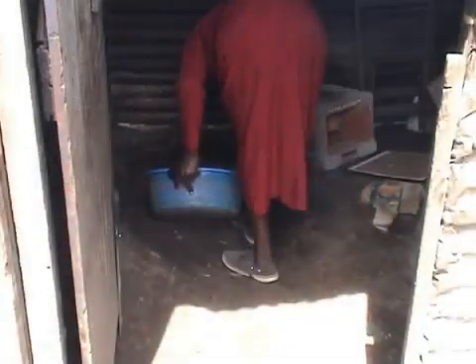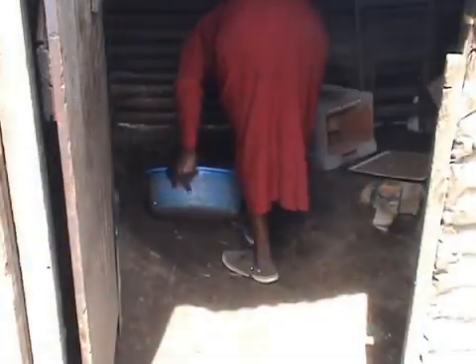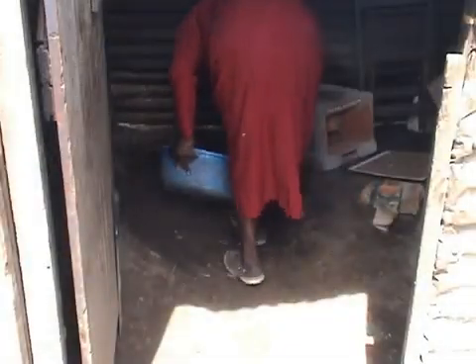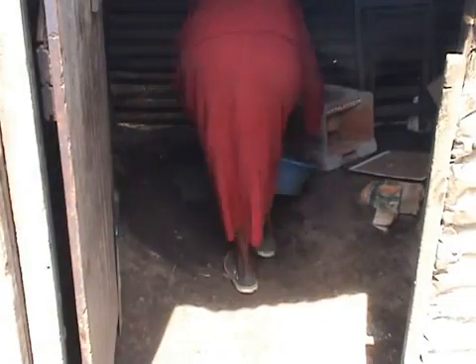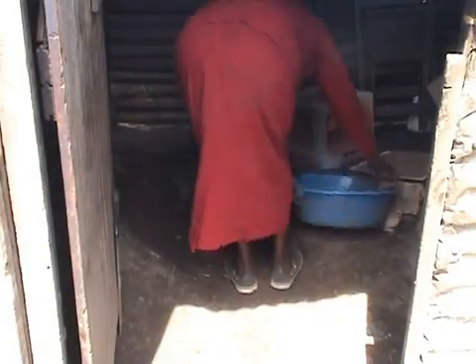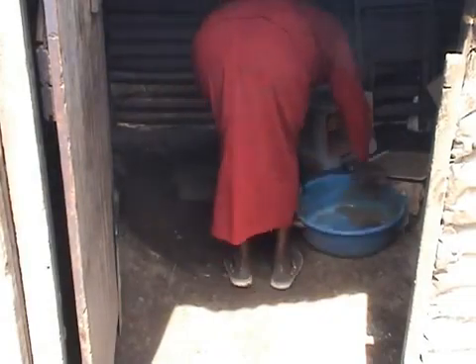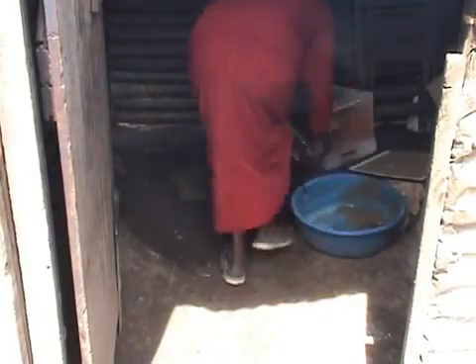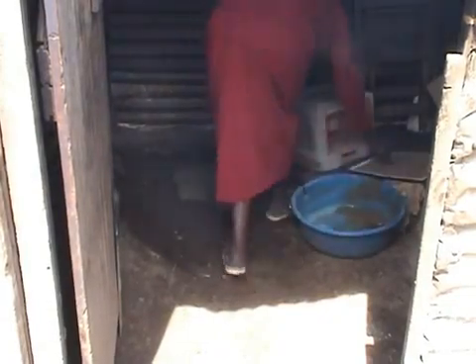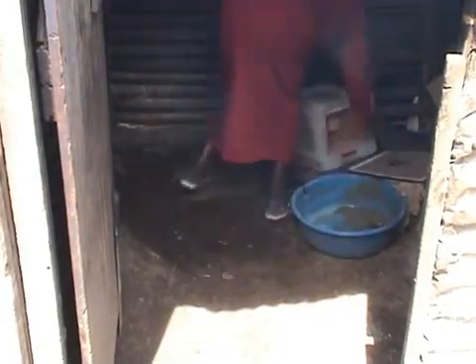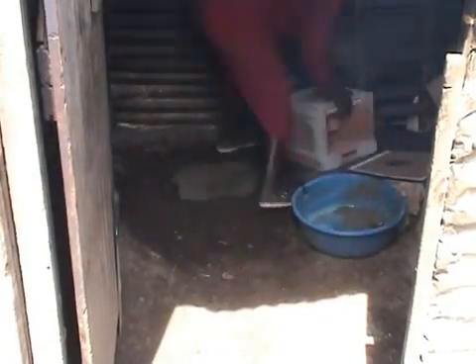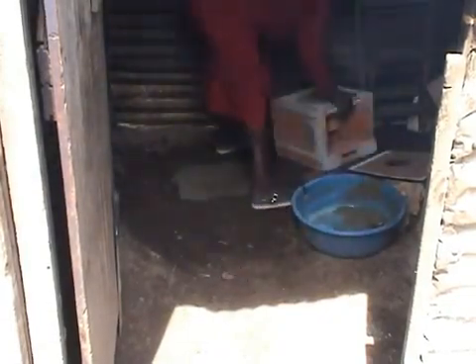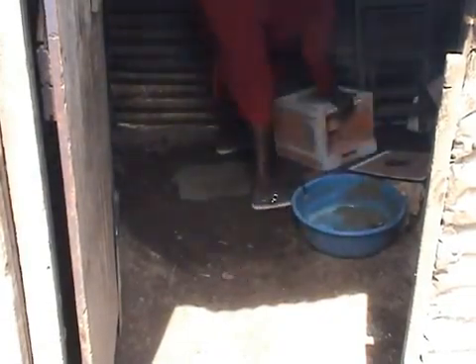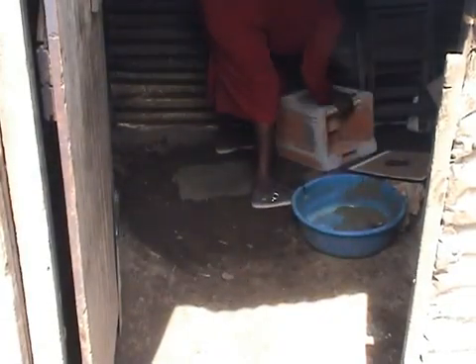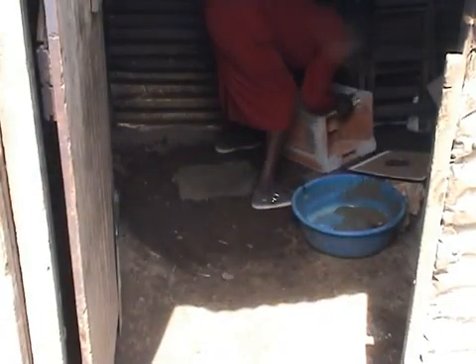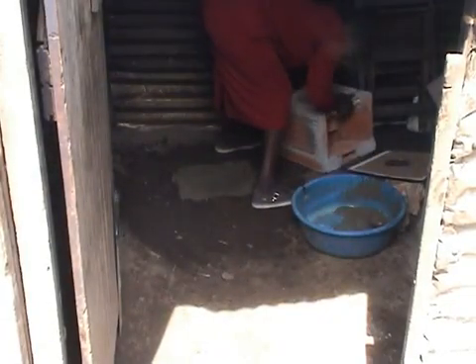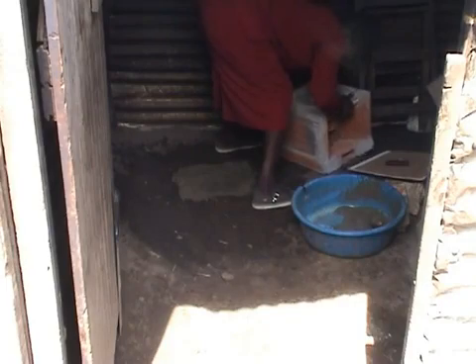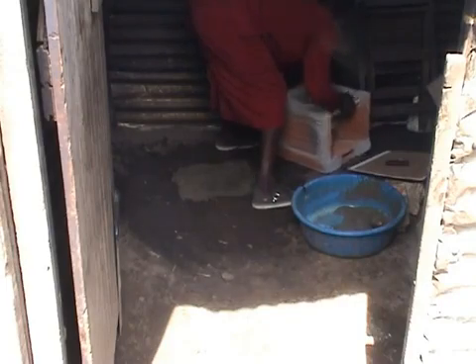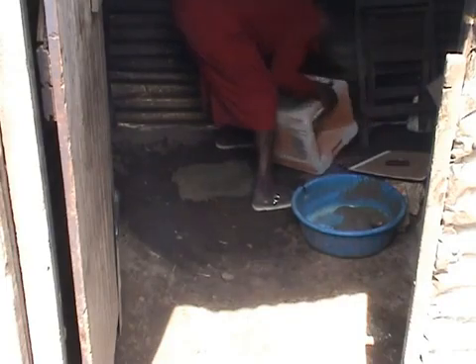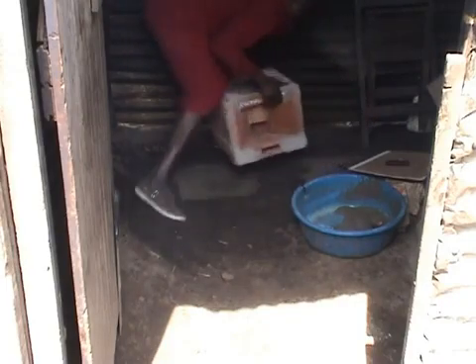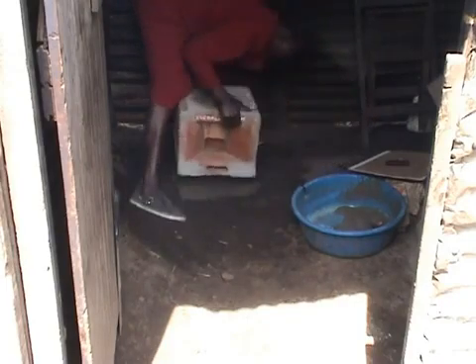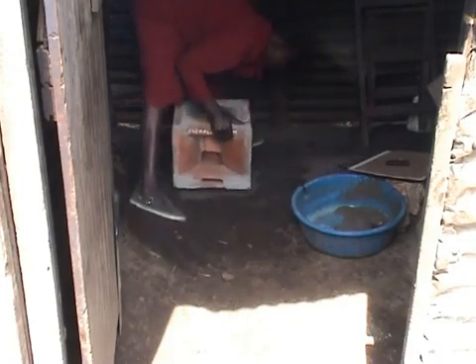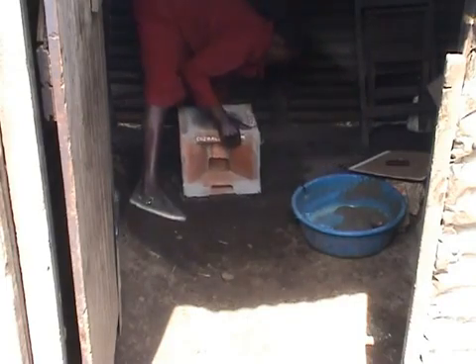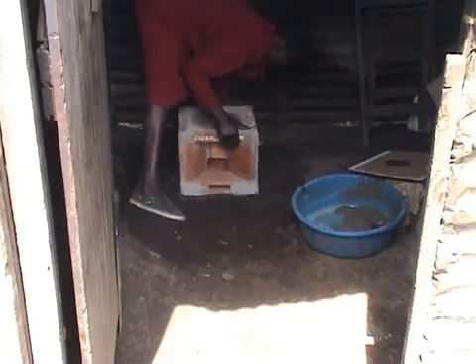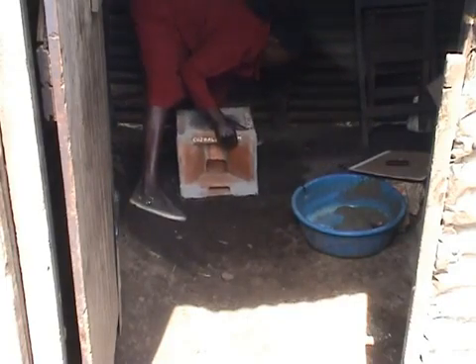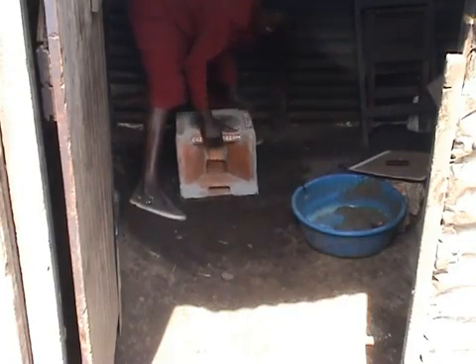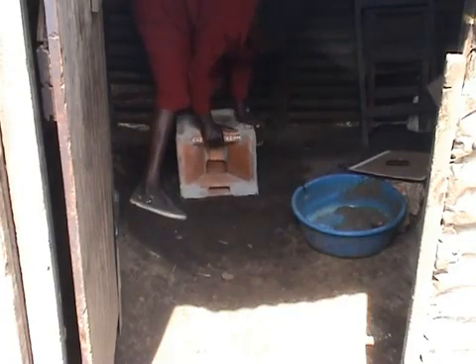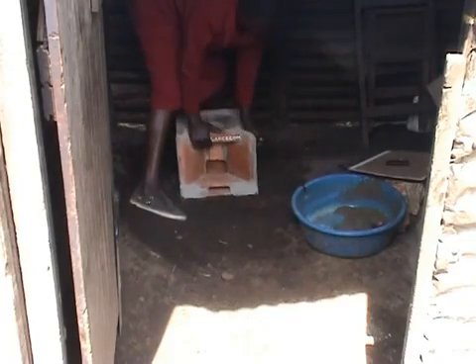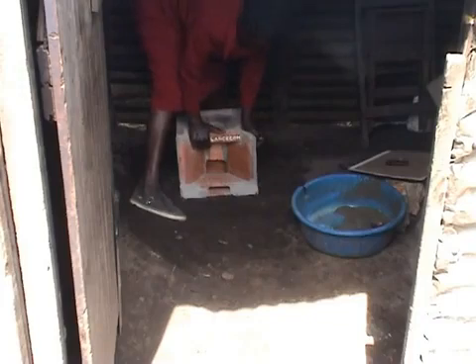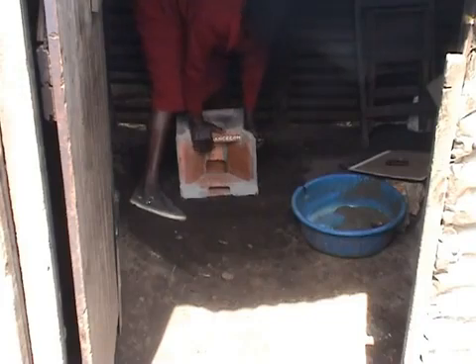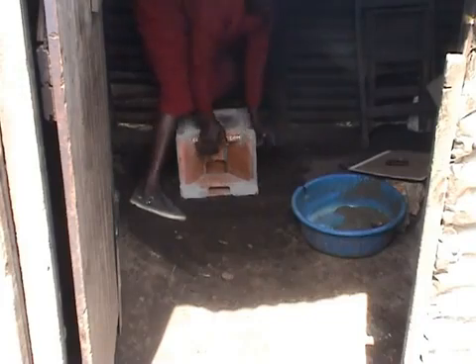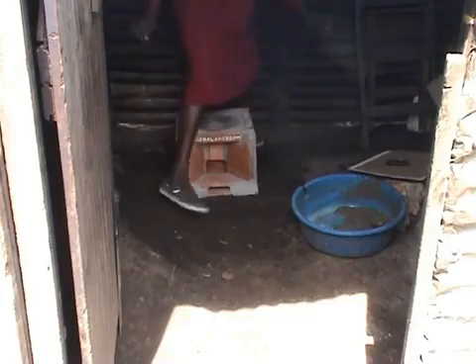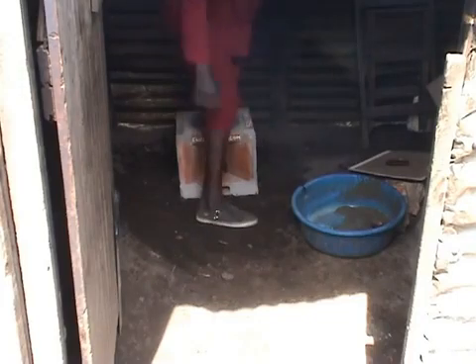Installation of the stoves is carried out by contractor masons local to the project area. The floor of most homesteads is made of earth, so an appropriate place is prepared and a cement base put in place to secure the stove and ensure it is fitted level.